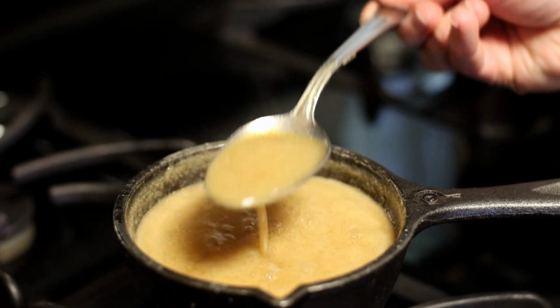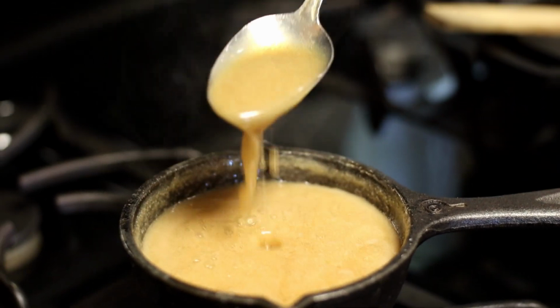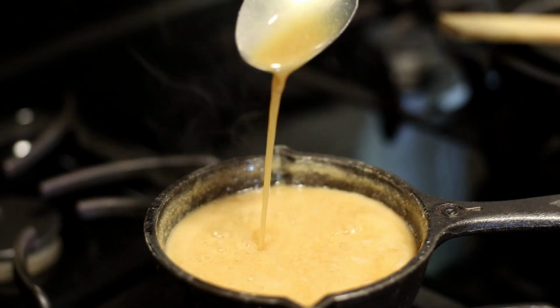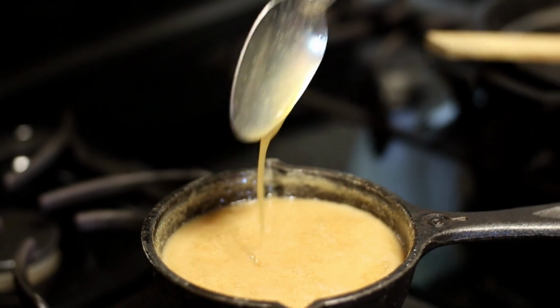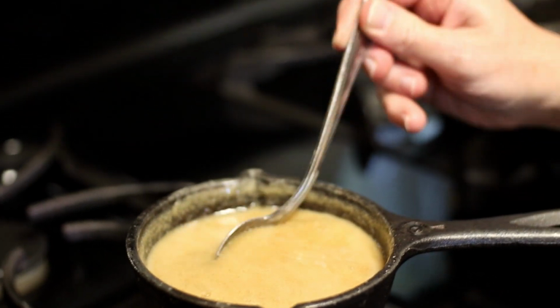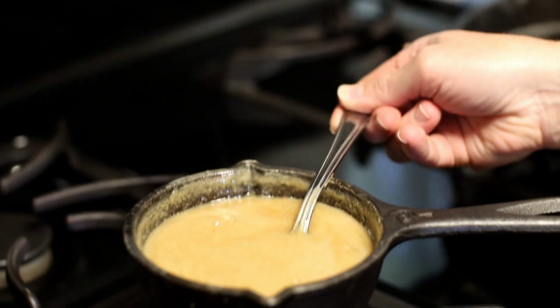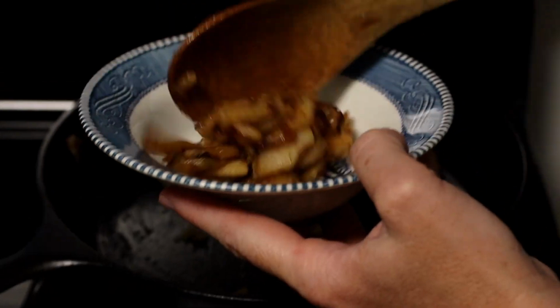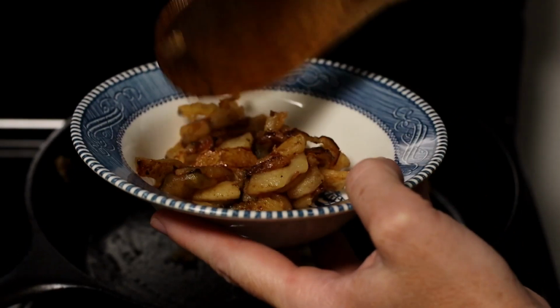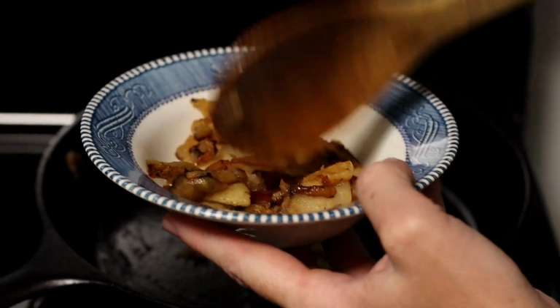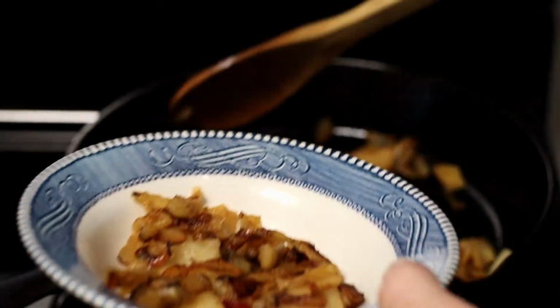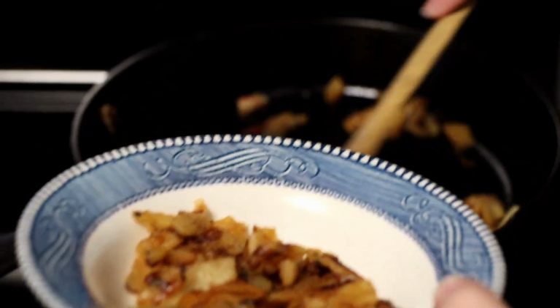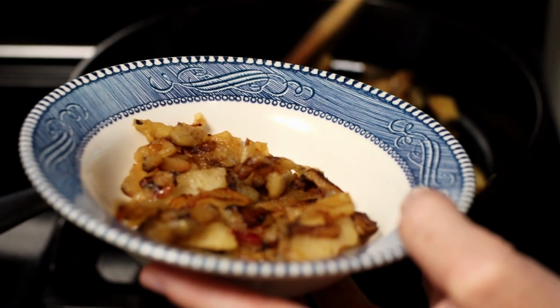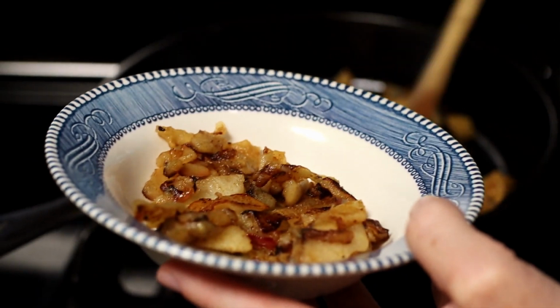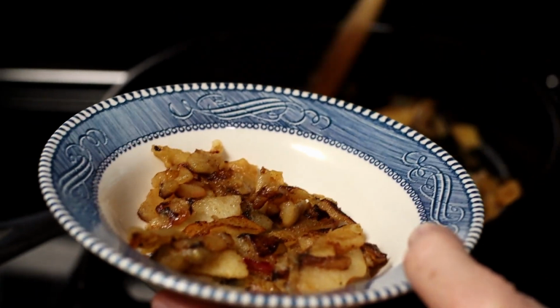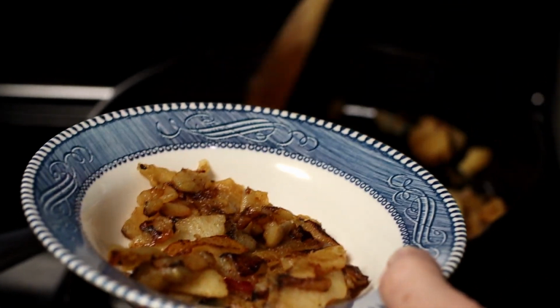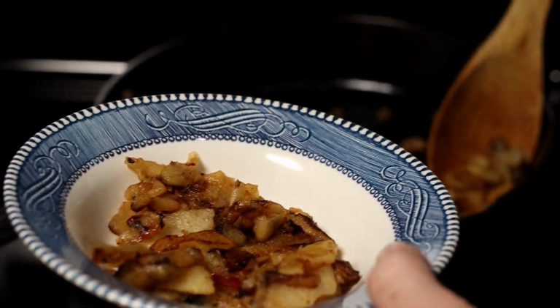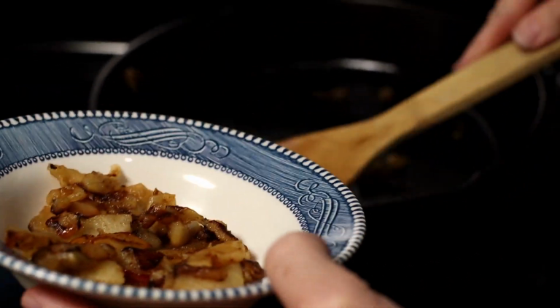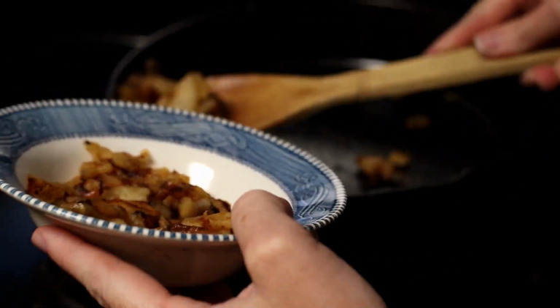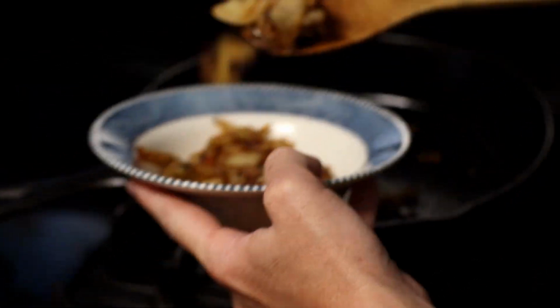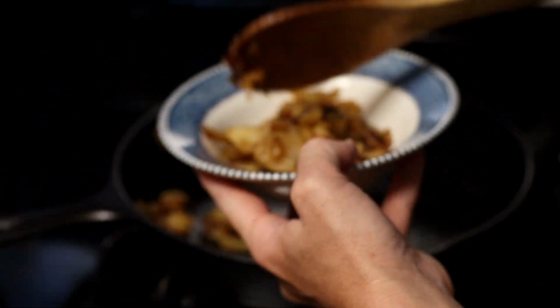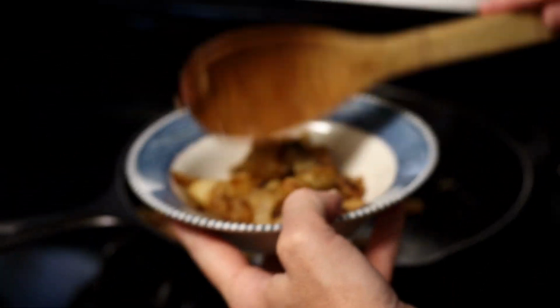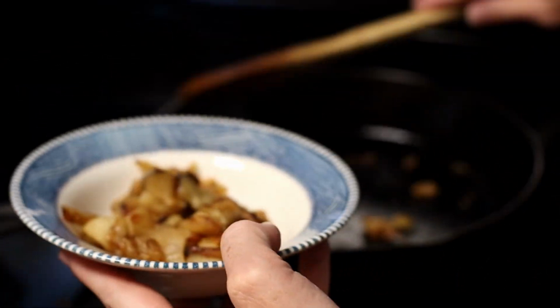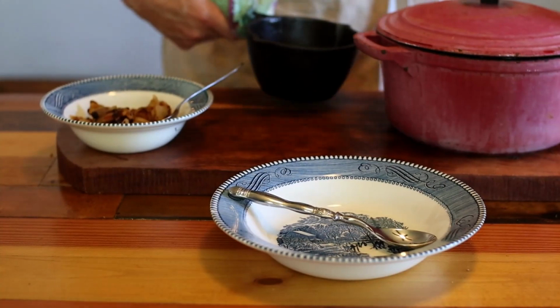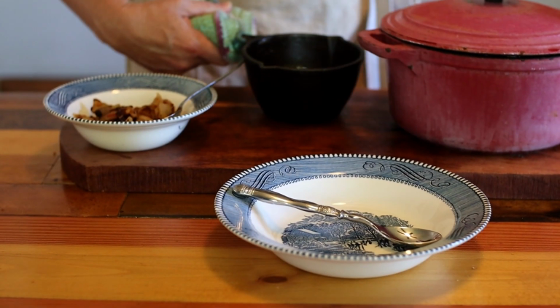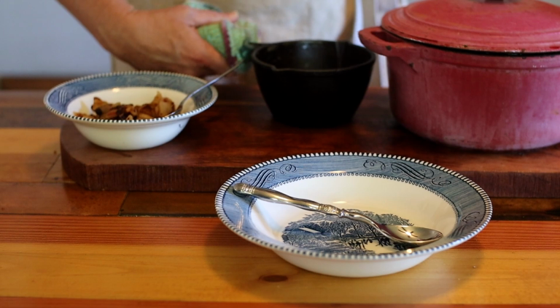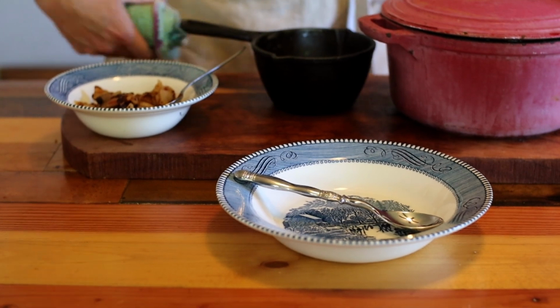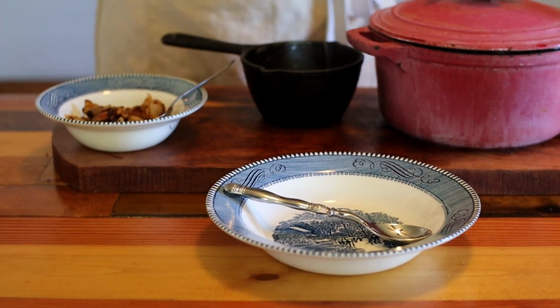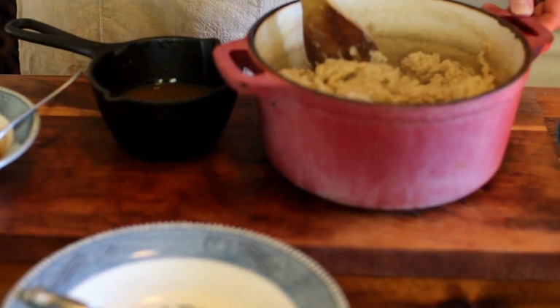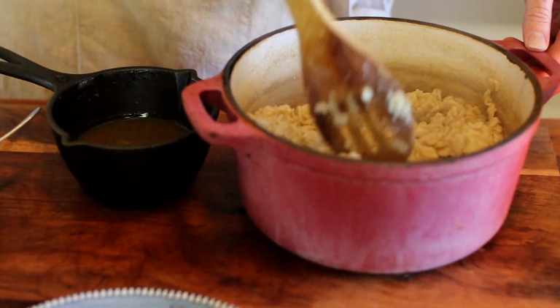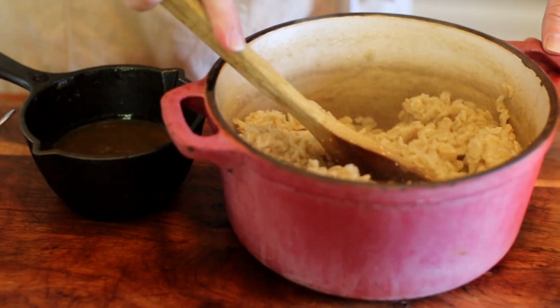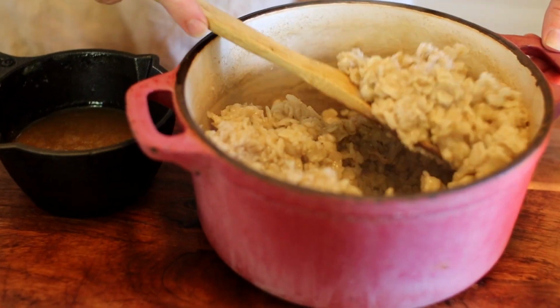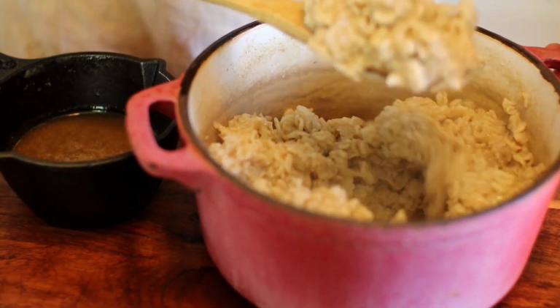Once your caramel is done, you can prepare breakfast for your family. Be careful though — you are going to want to eat this caramel all by itself, but you can do it. It's really better on top of the oatmeal. Enjoy.